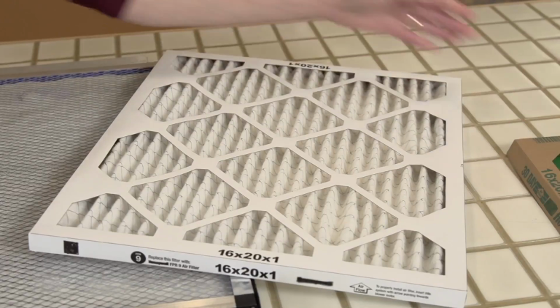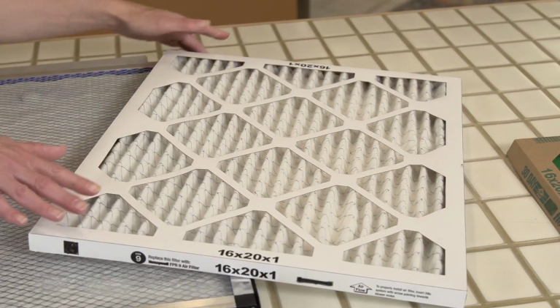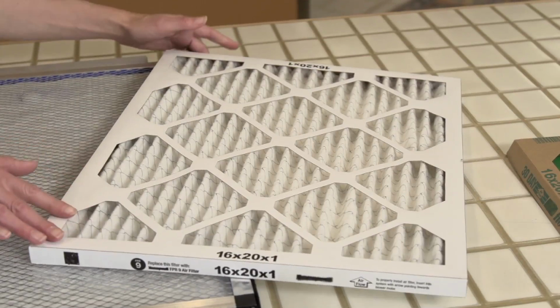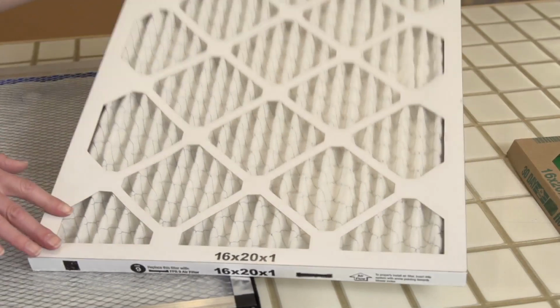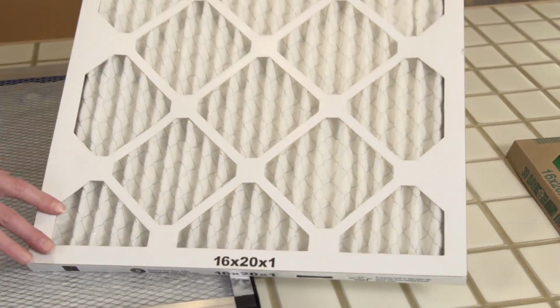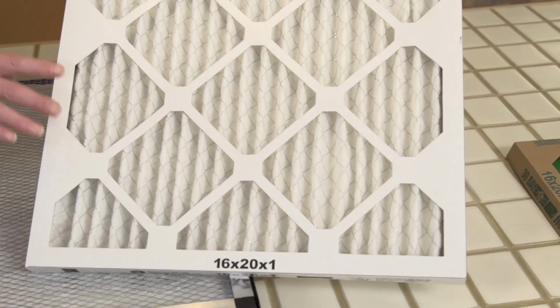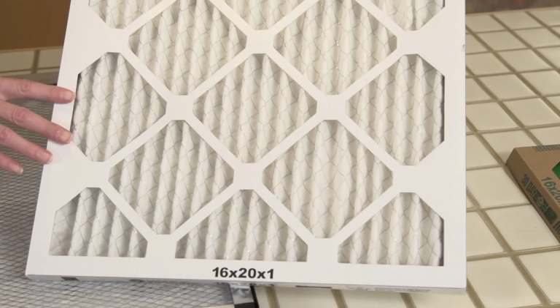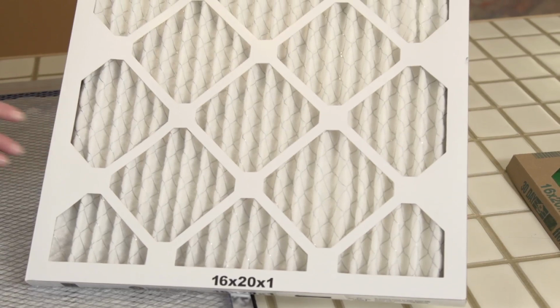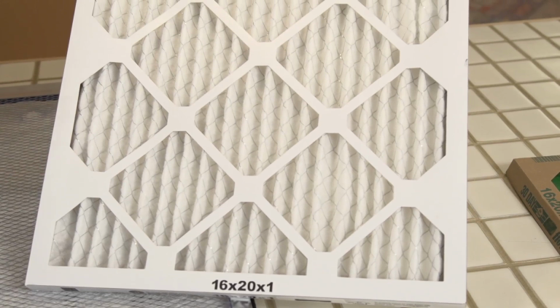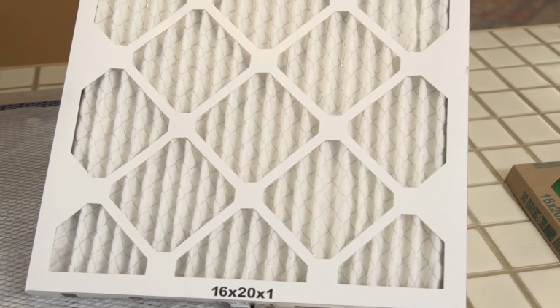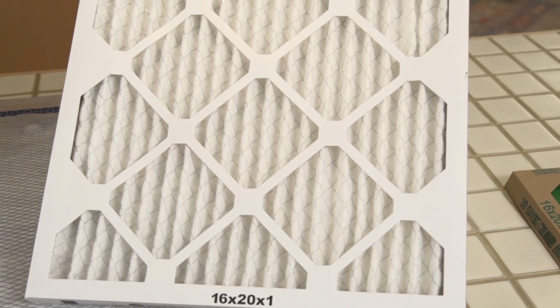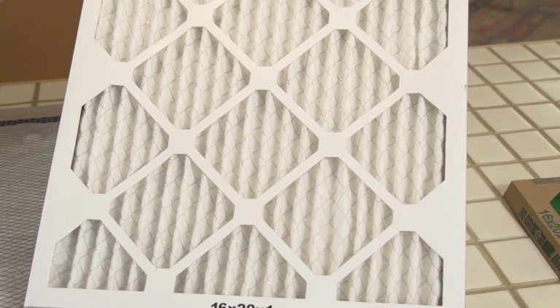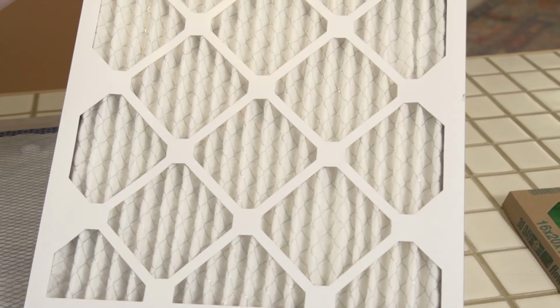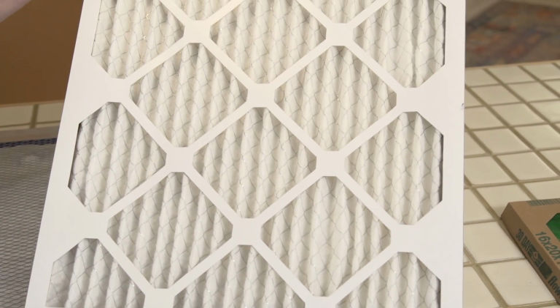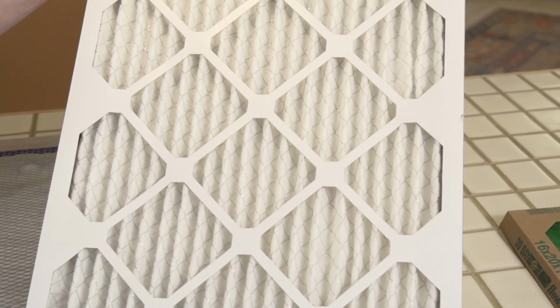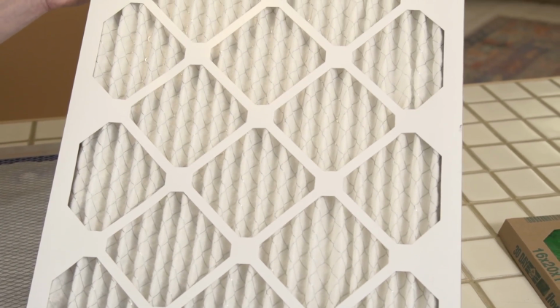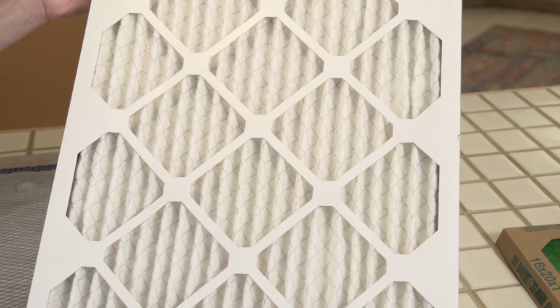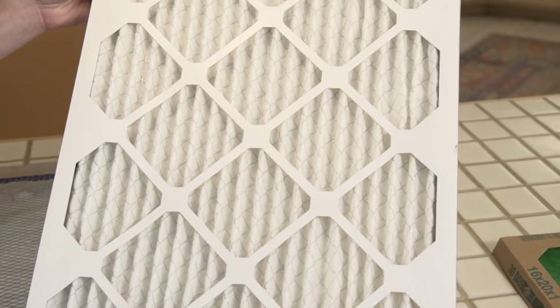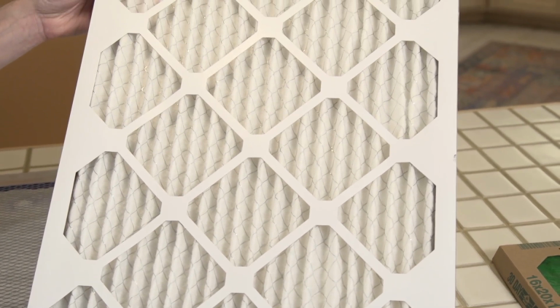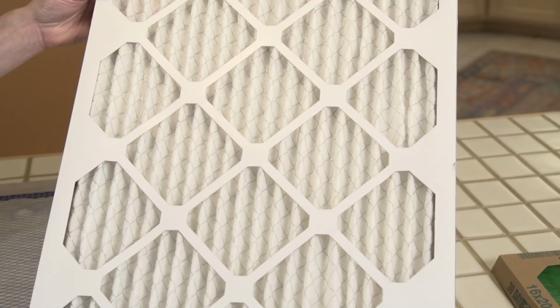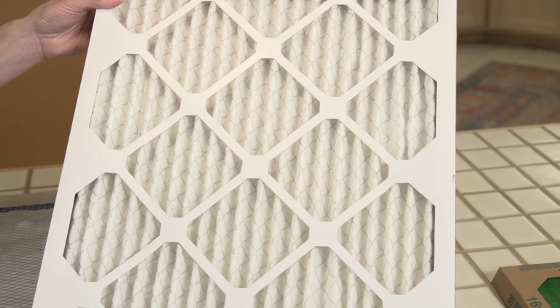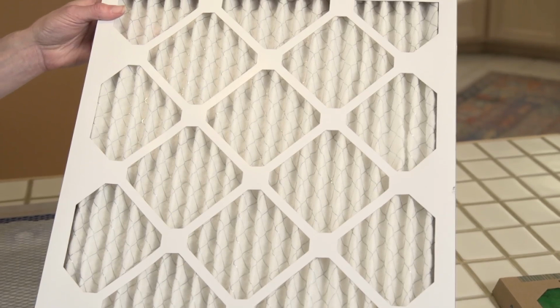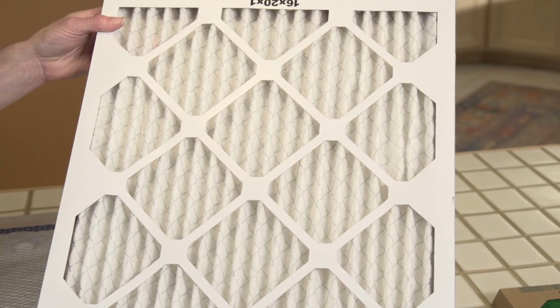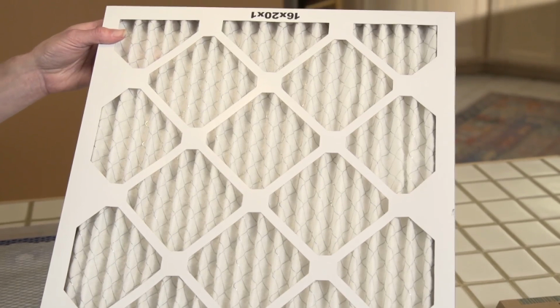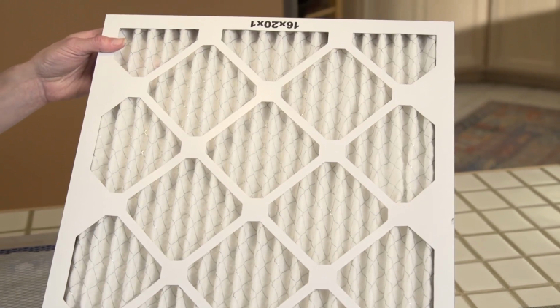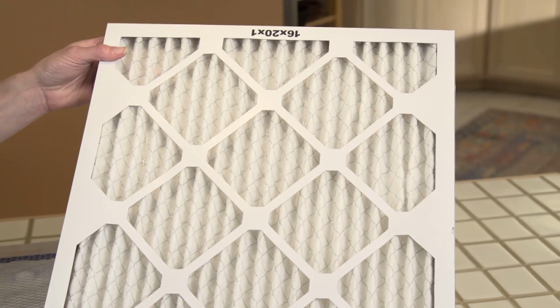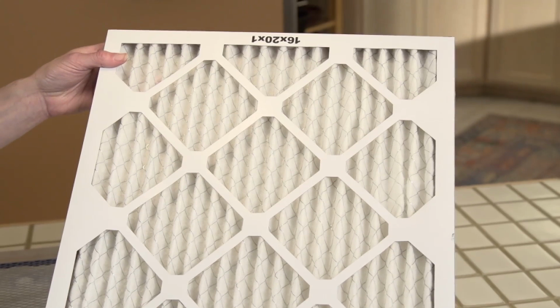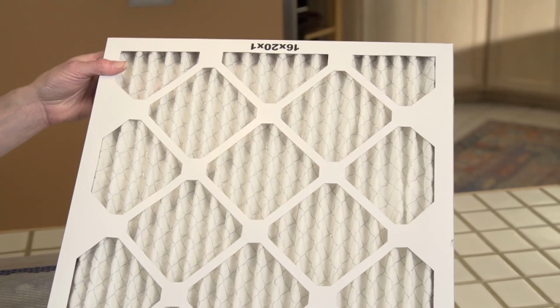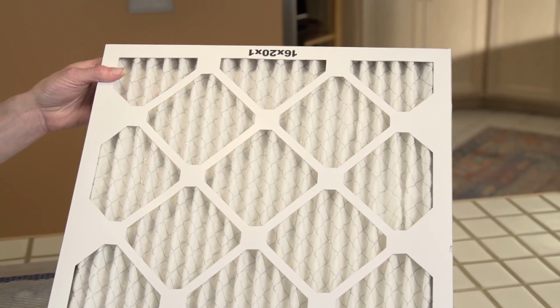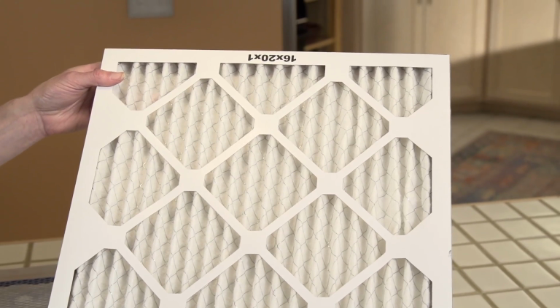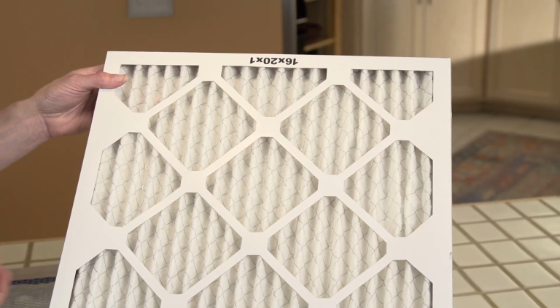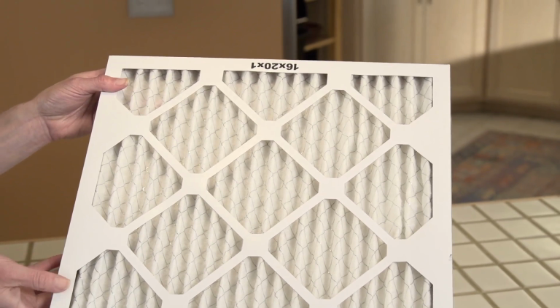This is a disposable pleated filter made from cotton or polyester. These are pretty good at removing smaller particles, but they need to be changed more frequently because they're so dense they fill up fast.